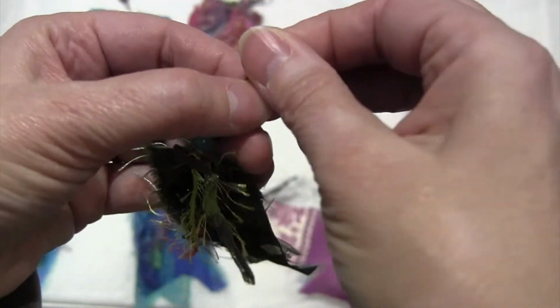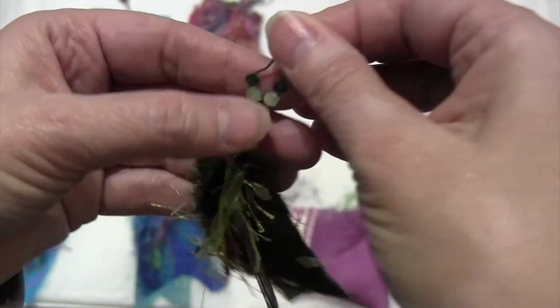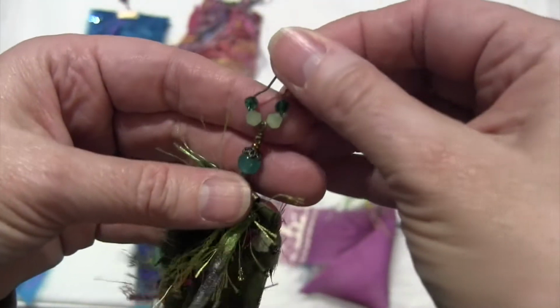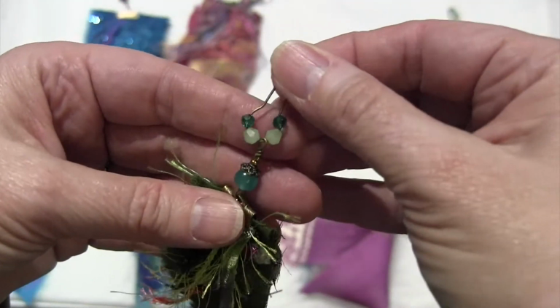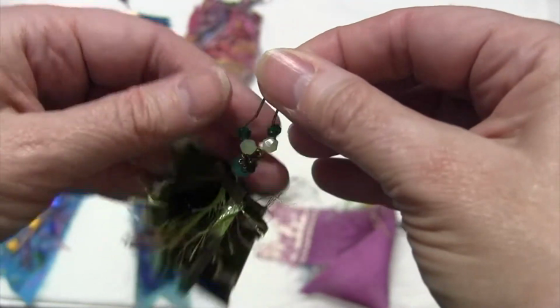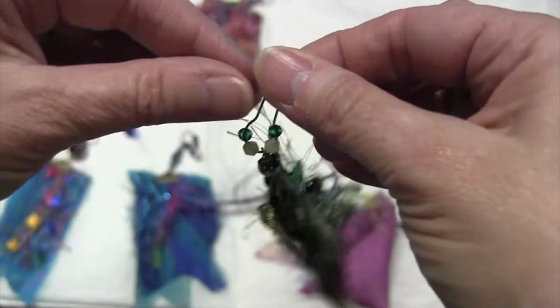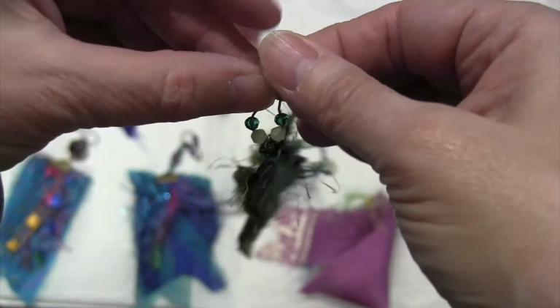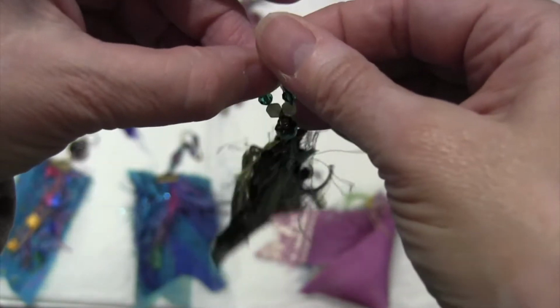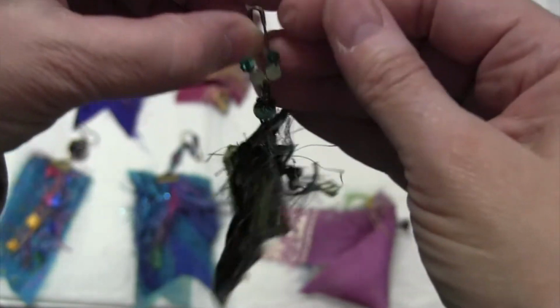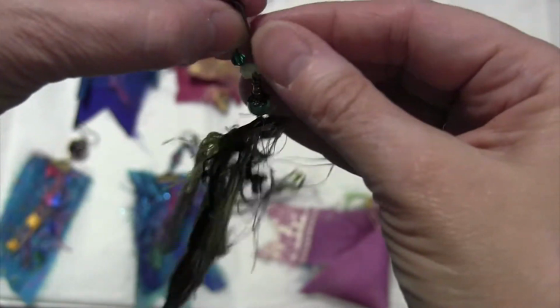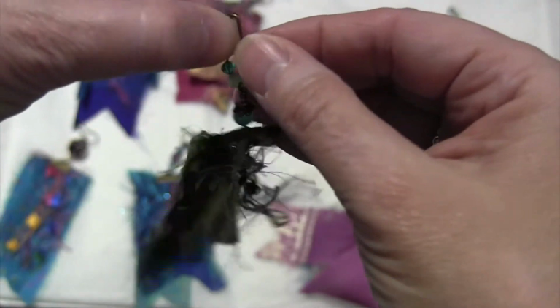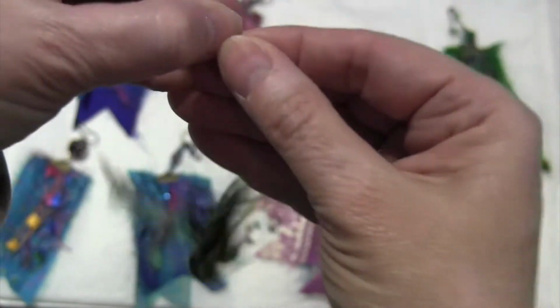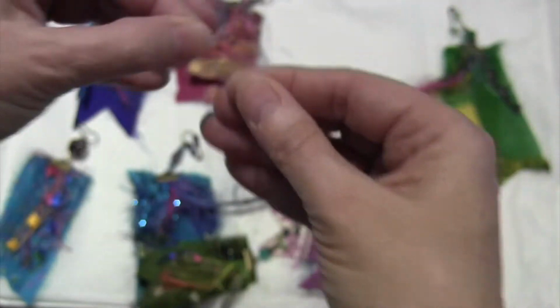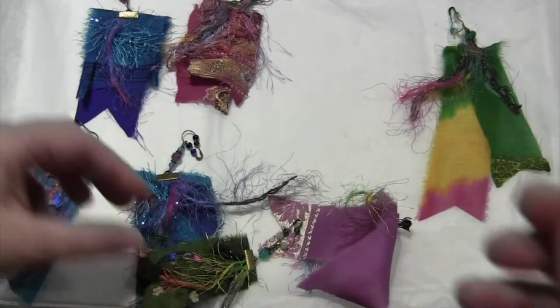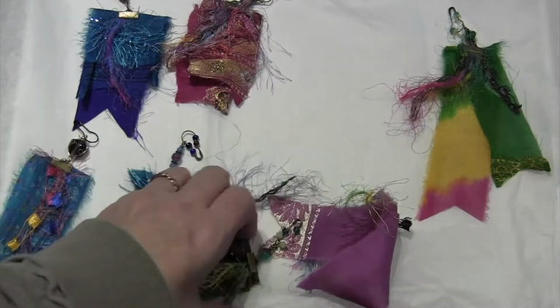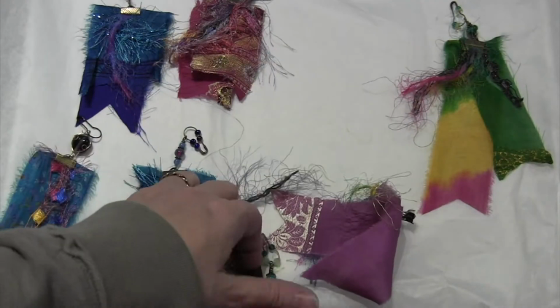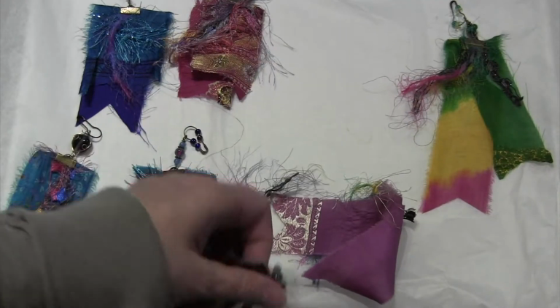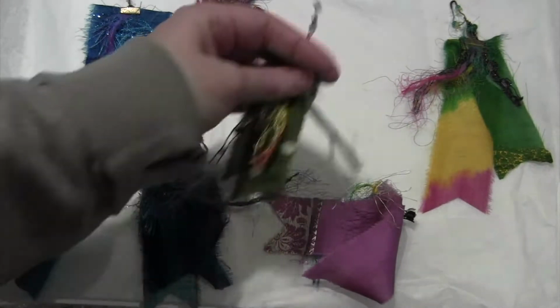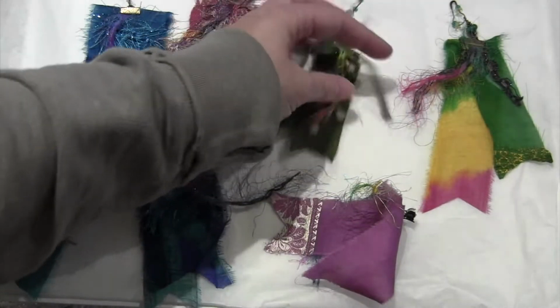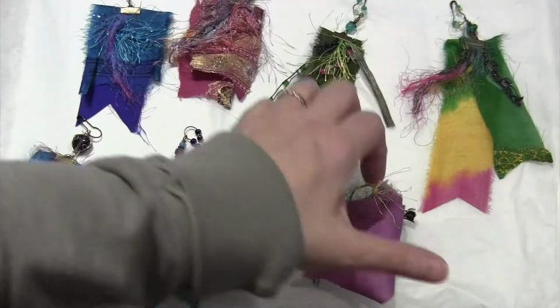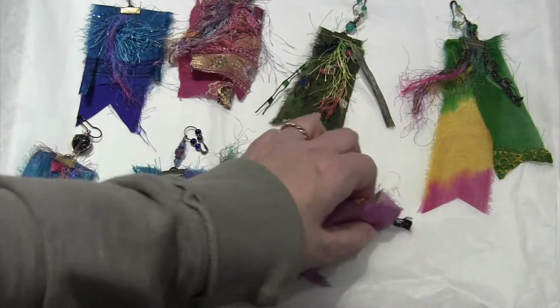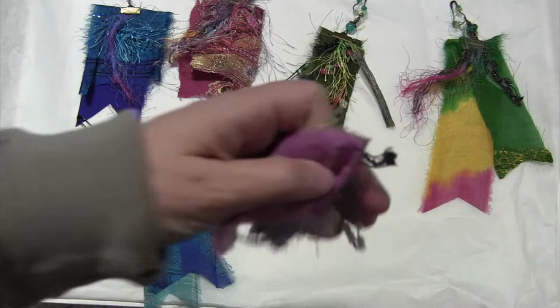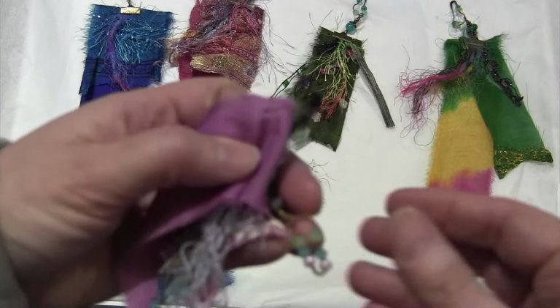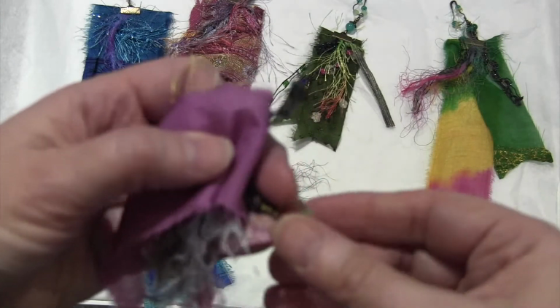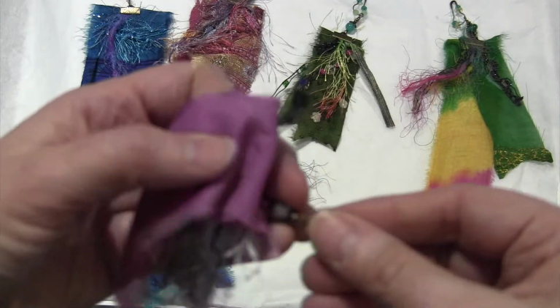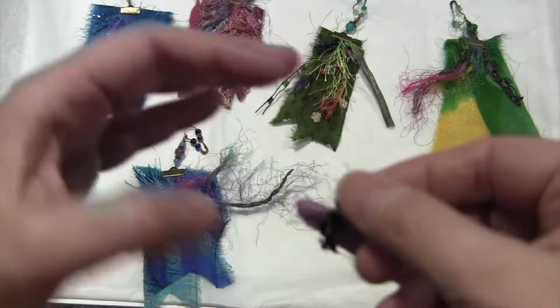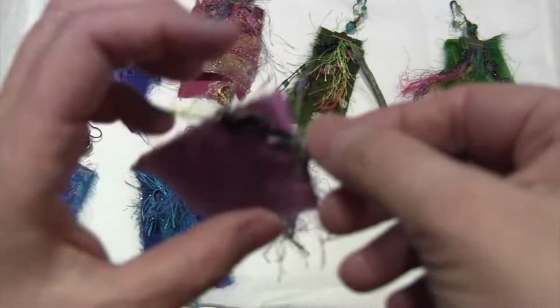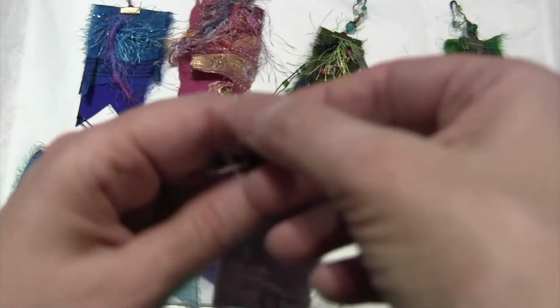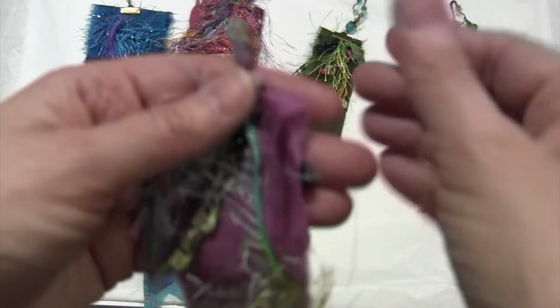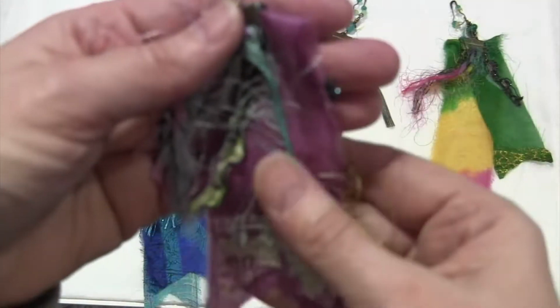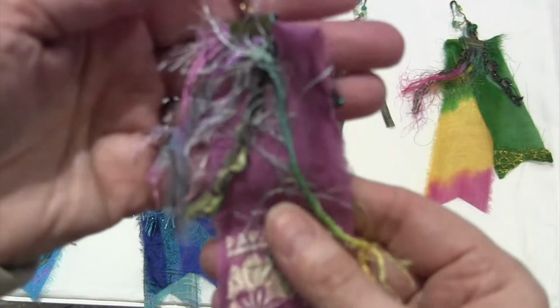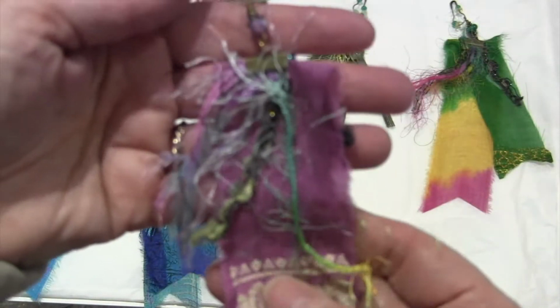I had a hard time getting the seed beads on these little pins. My hands aren't working. It's one of those days. Okay, here's one.